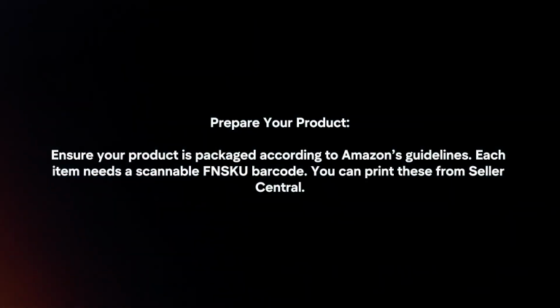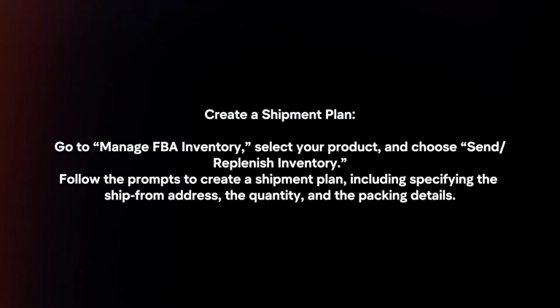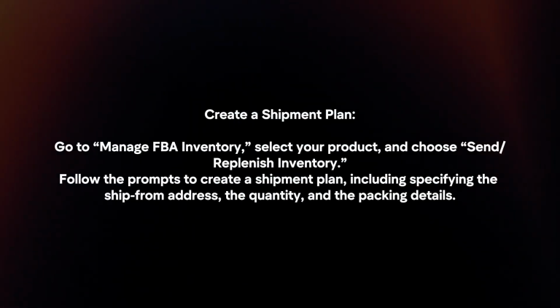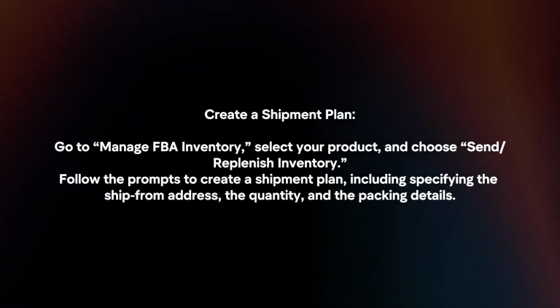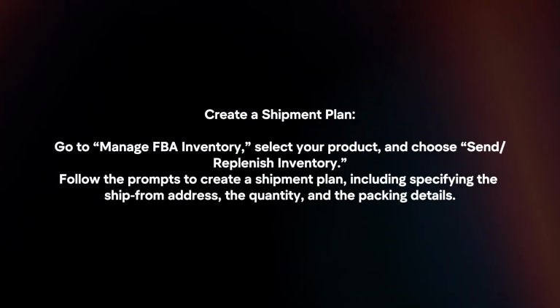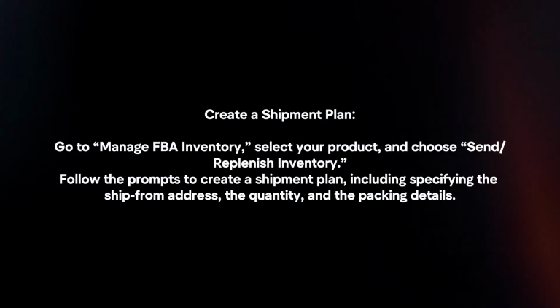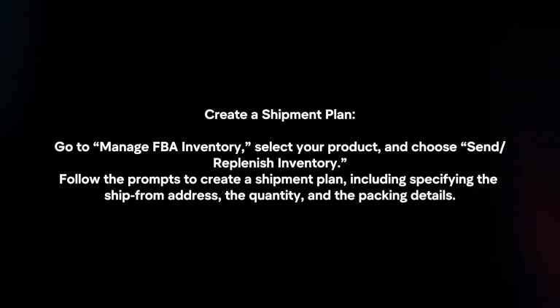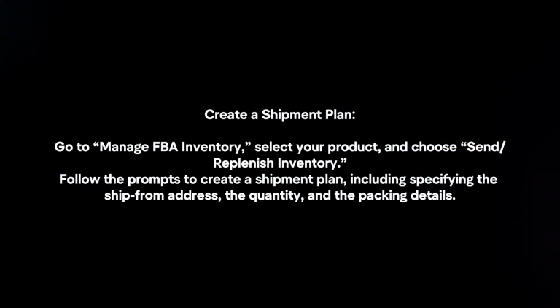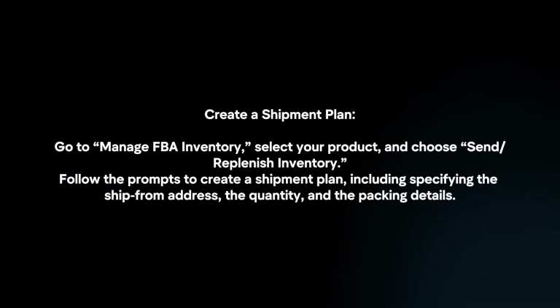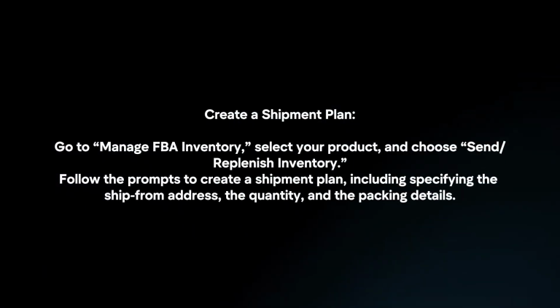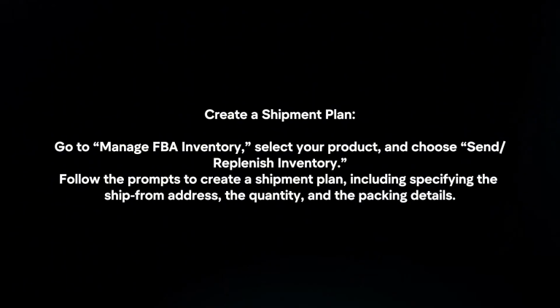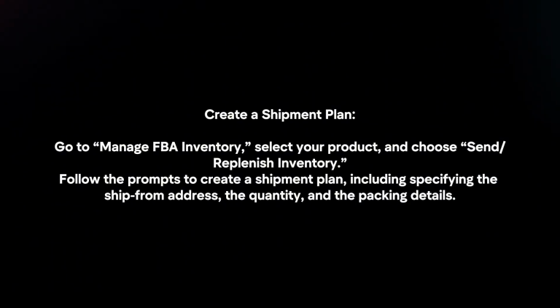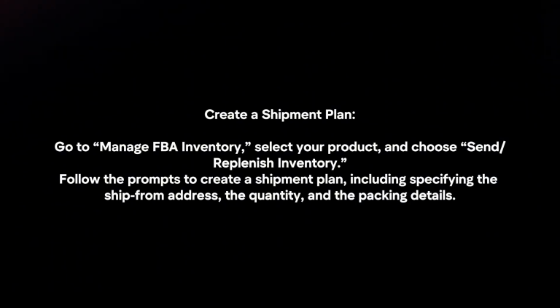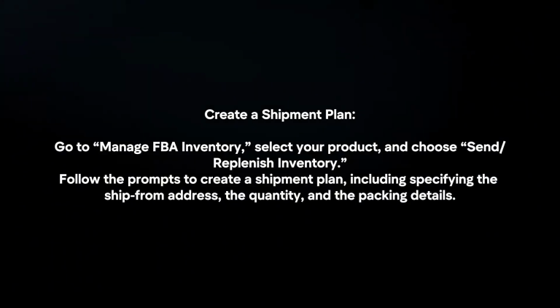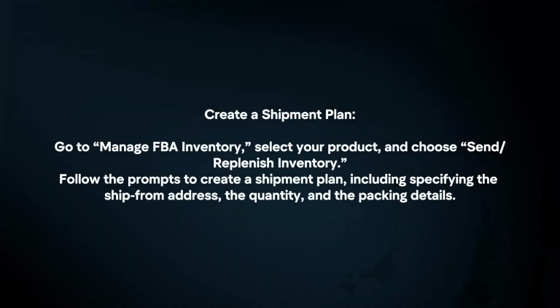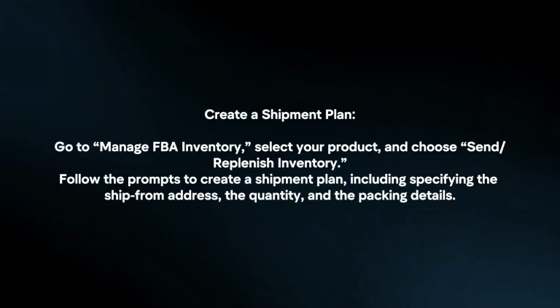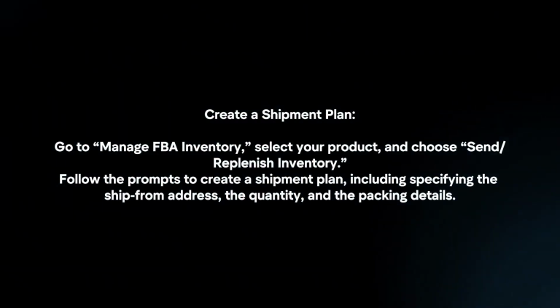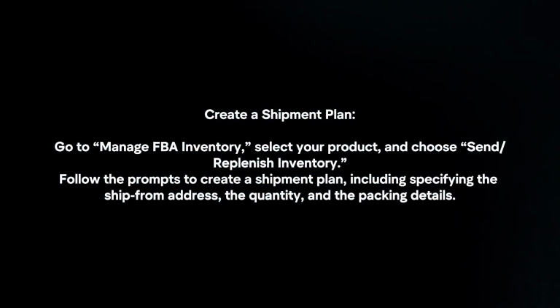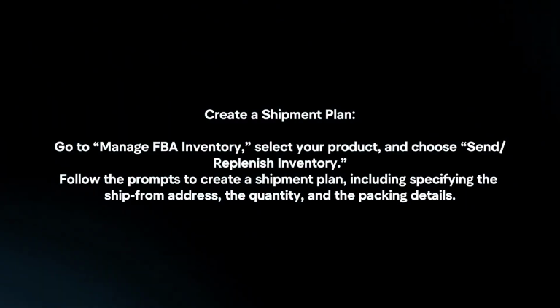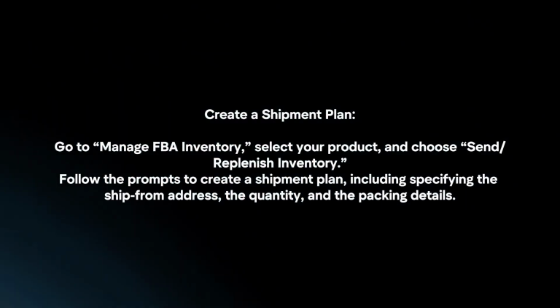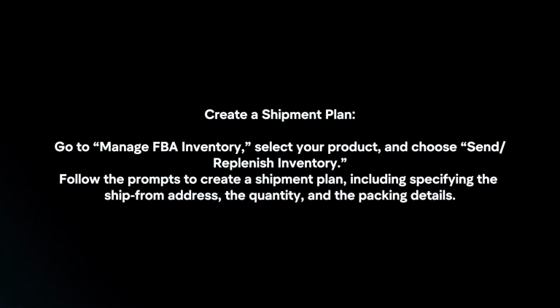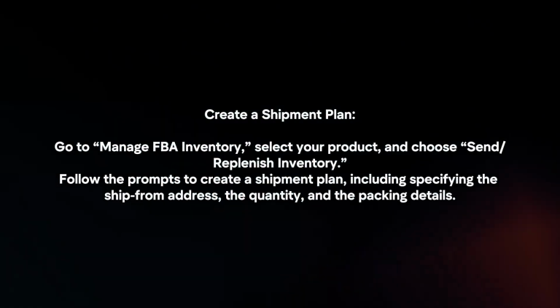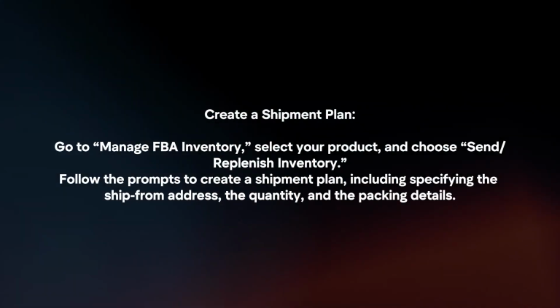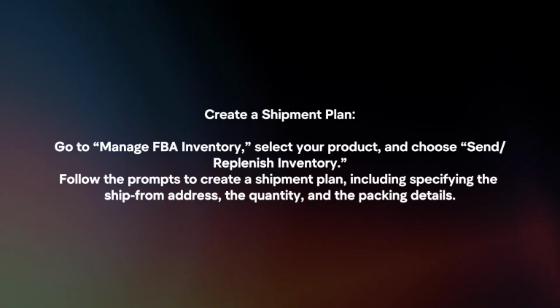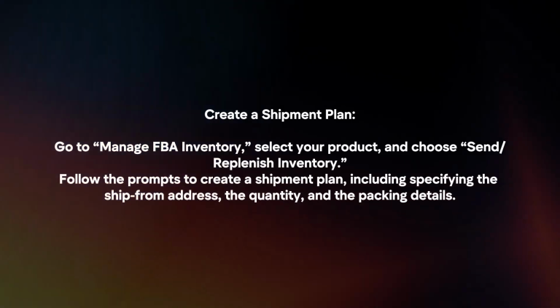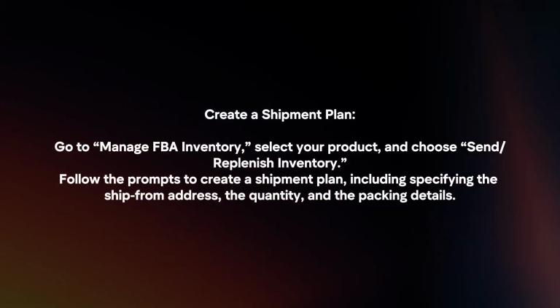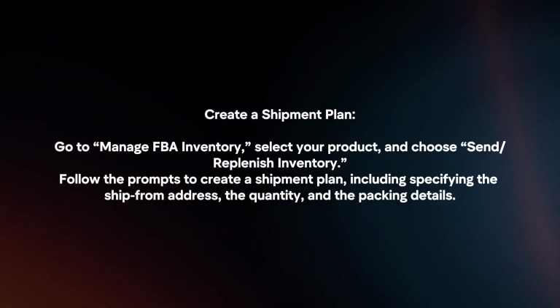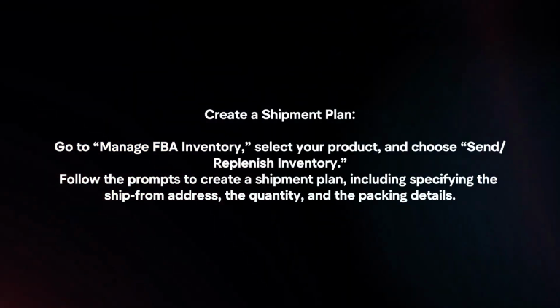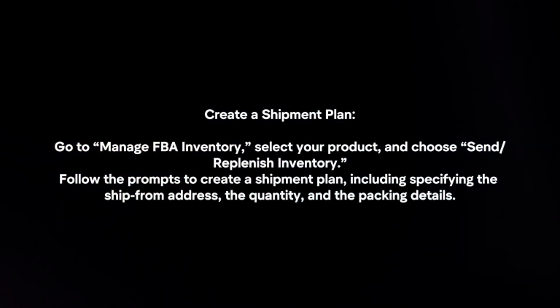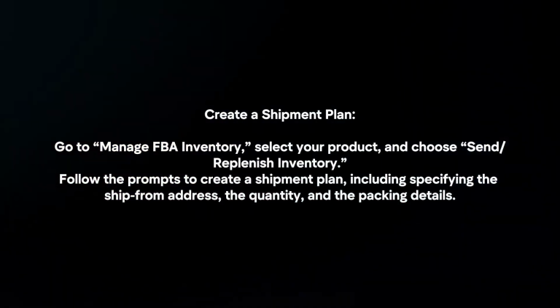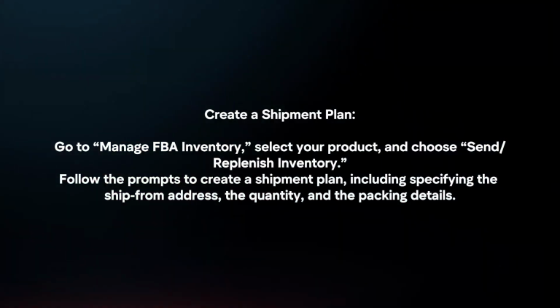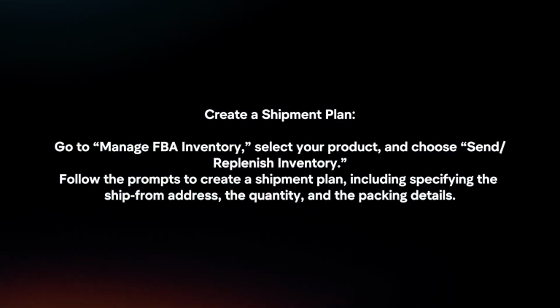Create a shipment plan. Go to Manage FBA Inventory, select your product, and choose Send or Replenish Inventory. Follow the prompts to create a shipment plan, including specifying the ship-from address, the quantity, and the packing details.